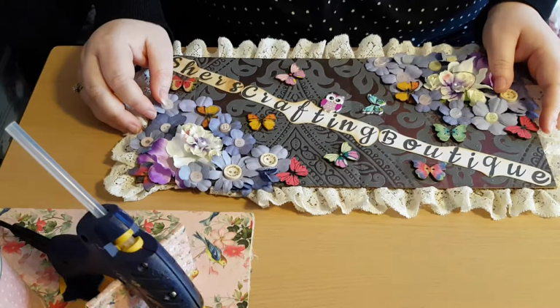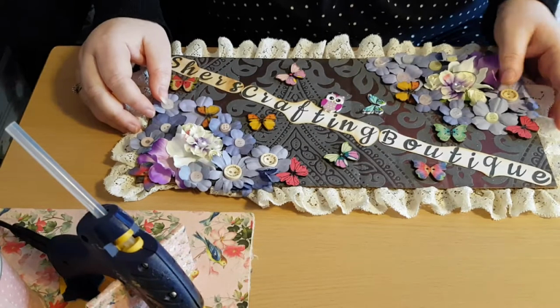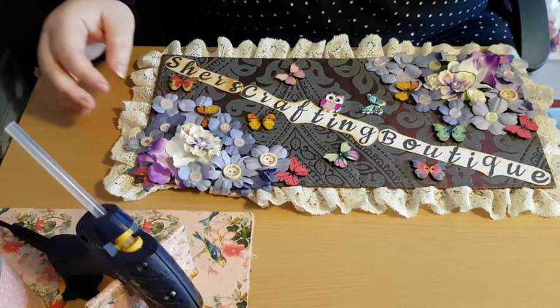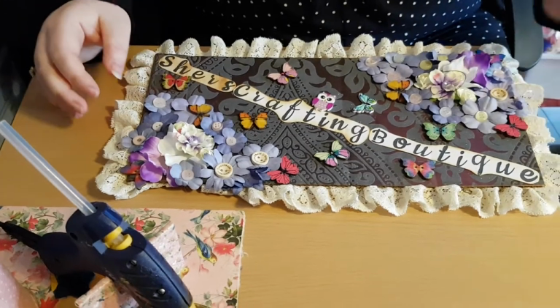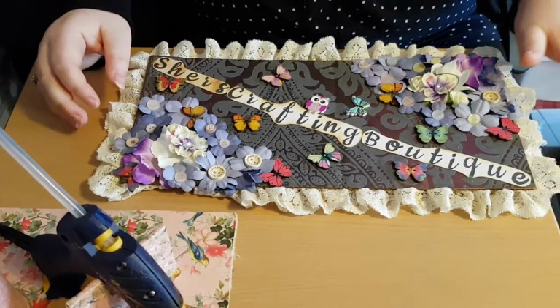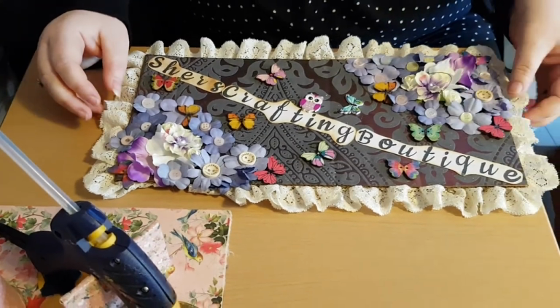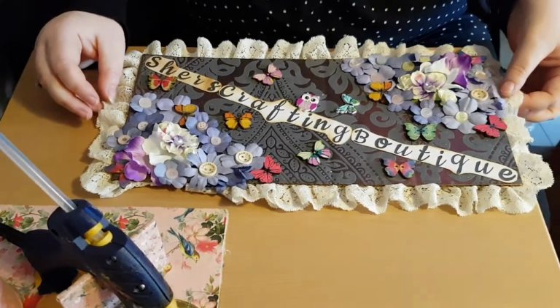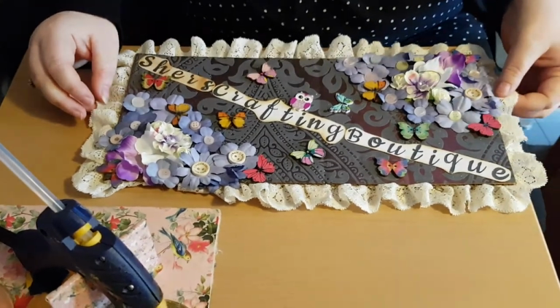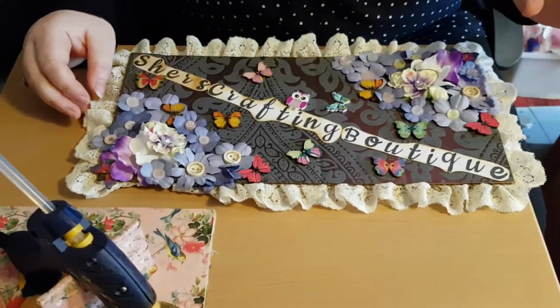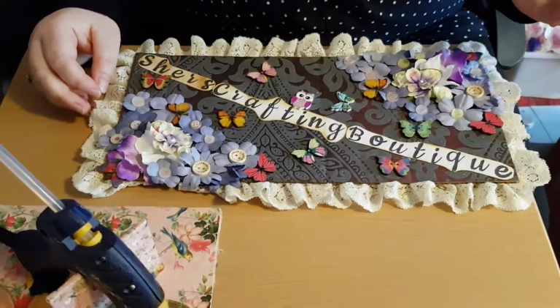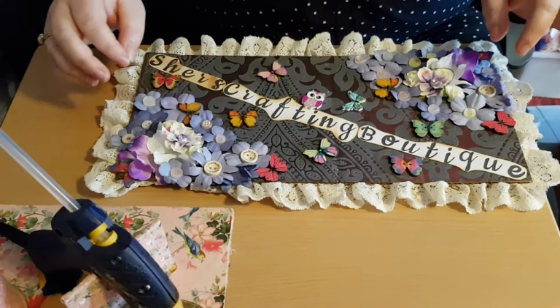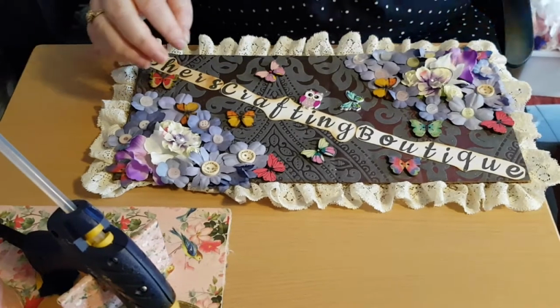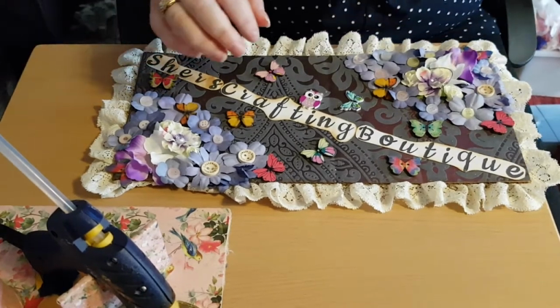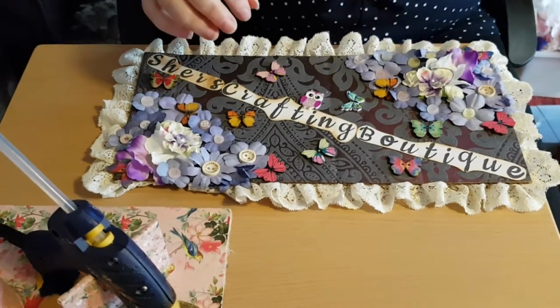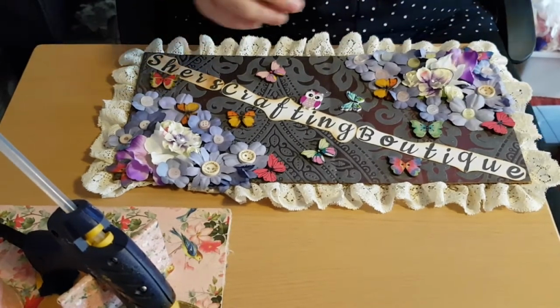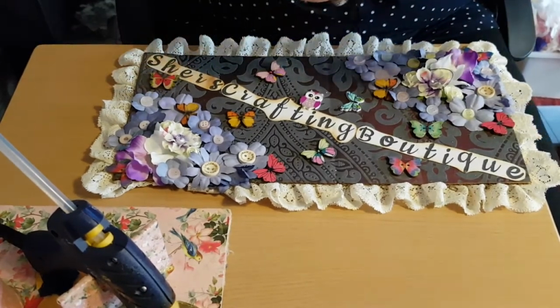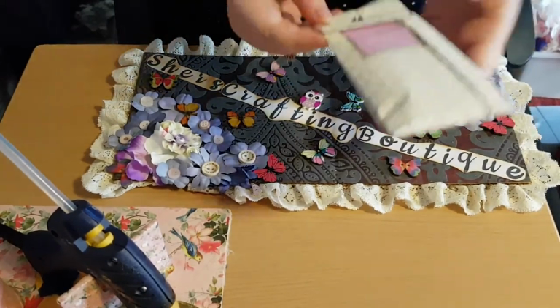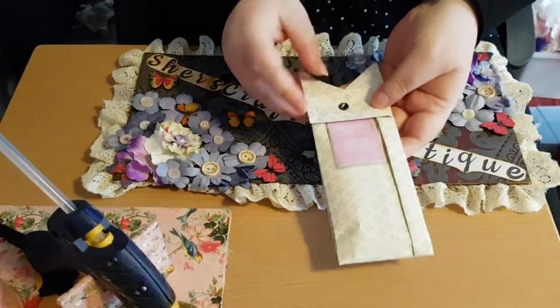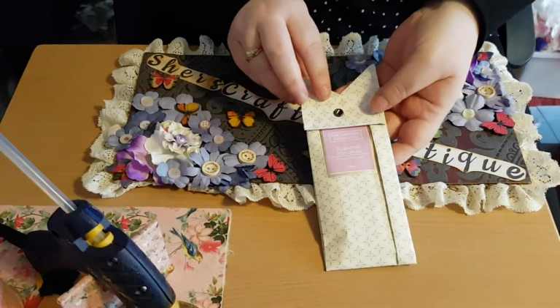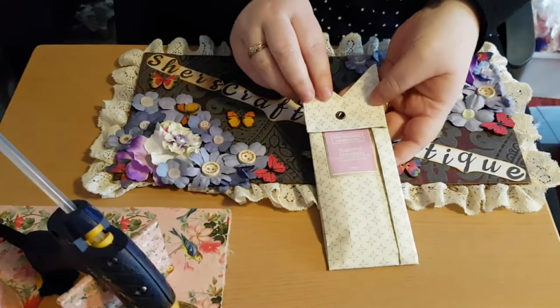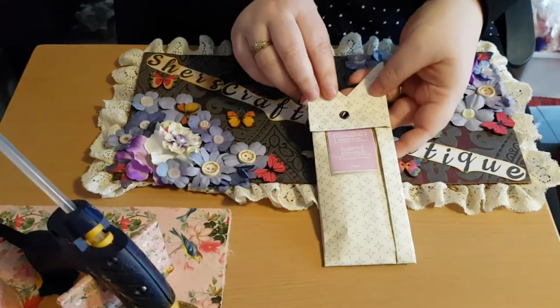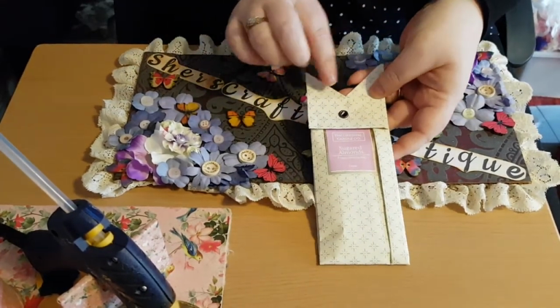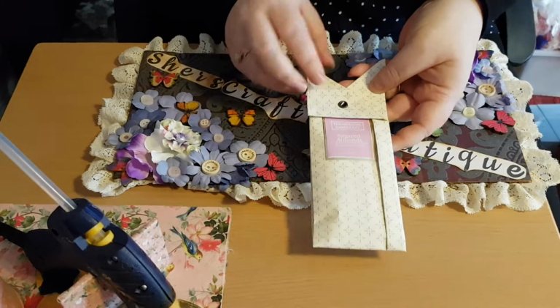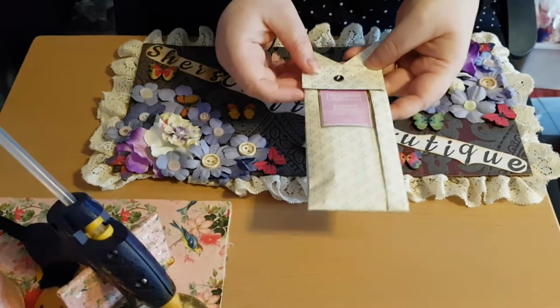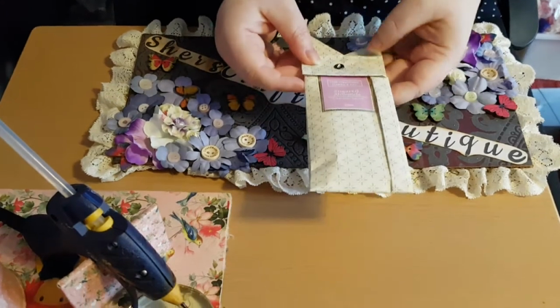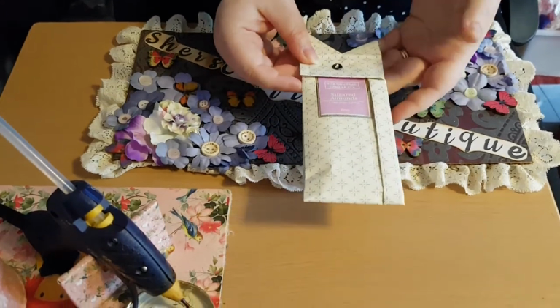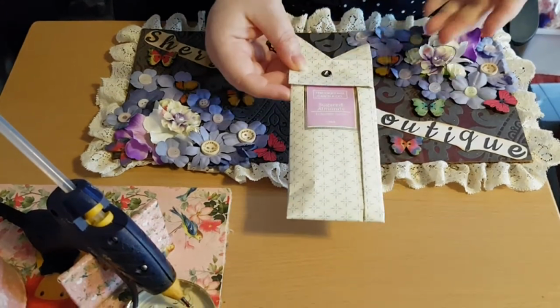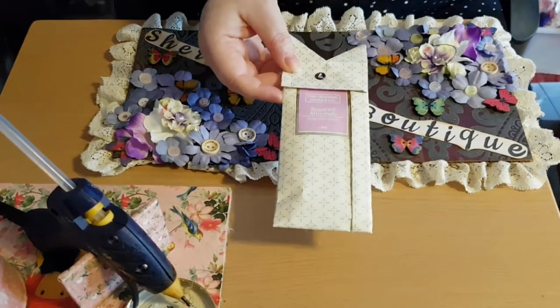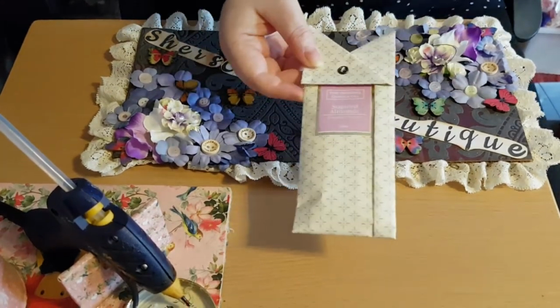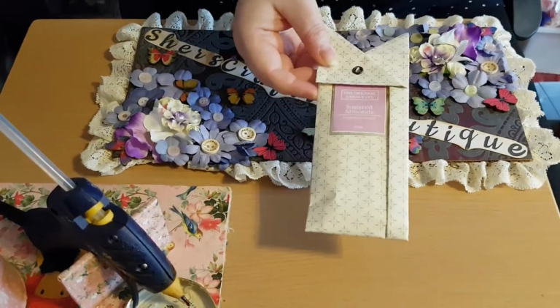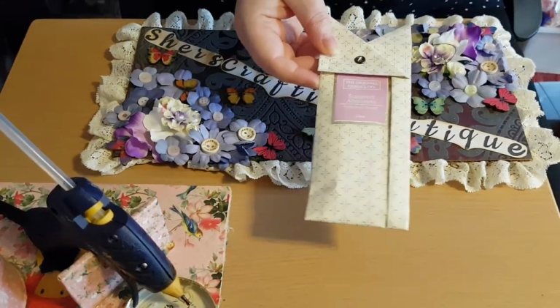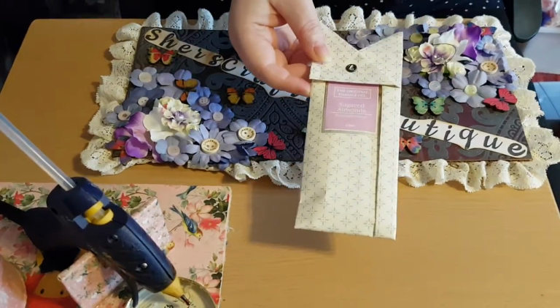Hi, this is Cher from Cher's Crafting Boutique. I came across these smellies for your wardrobe, drawer, suitcase — all different kinds of uses.